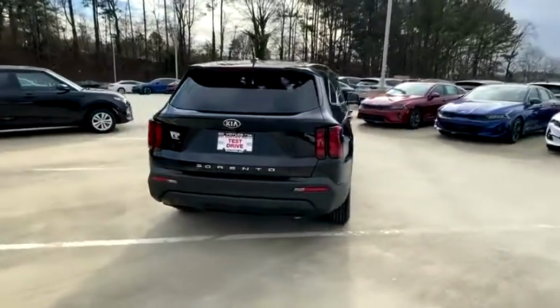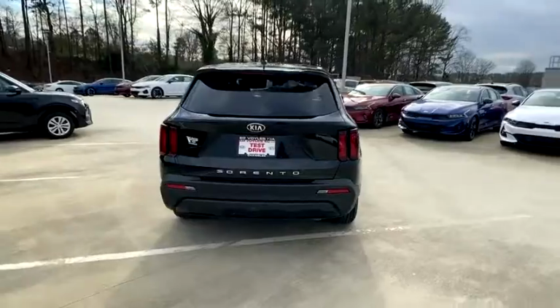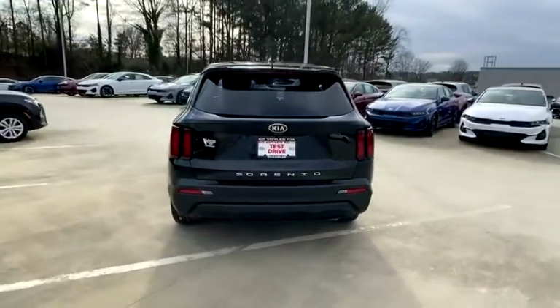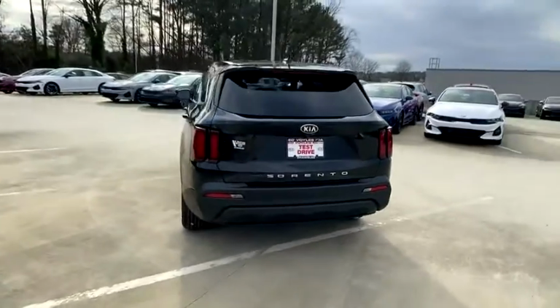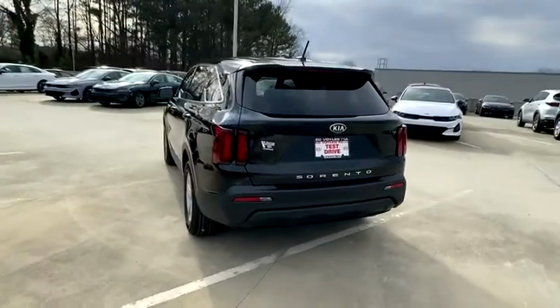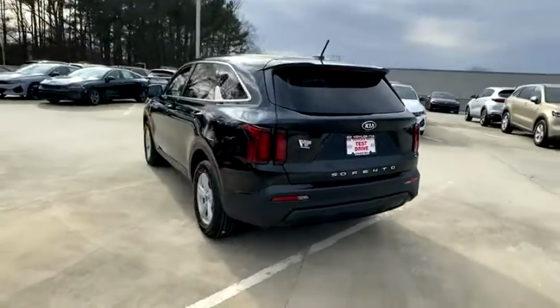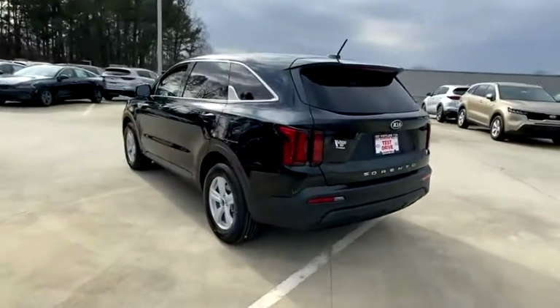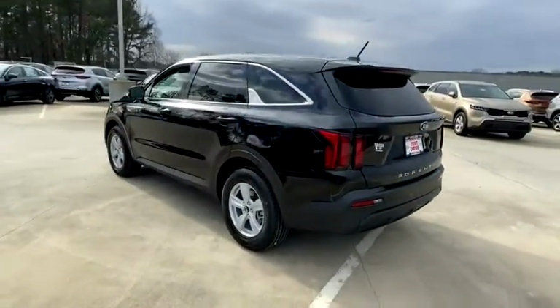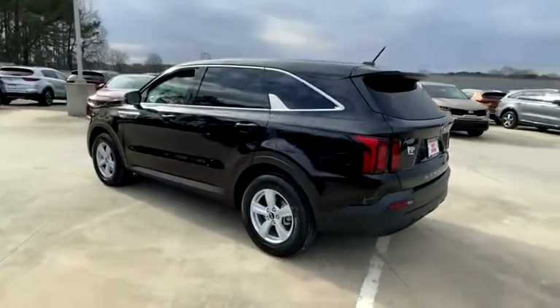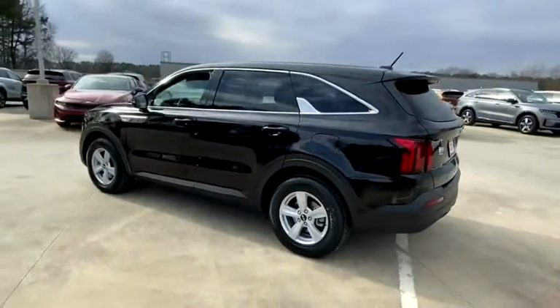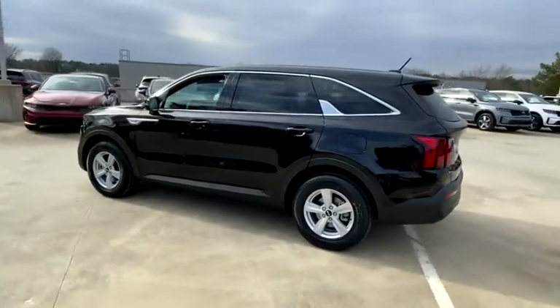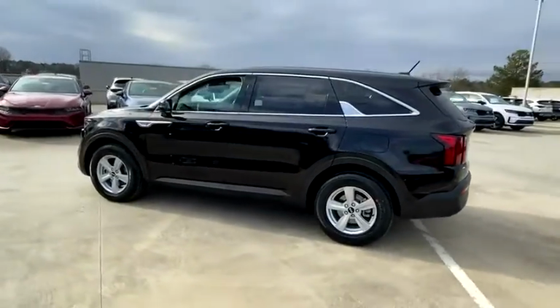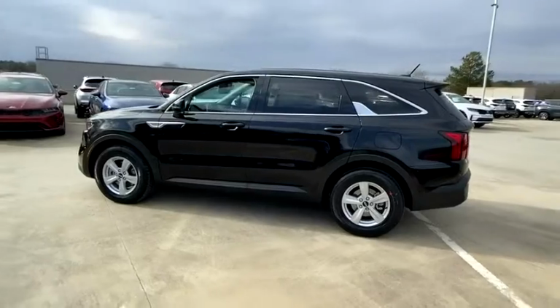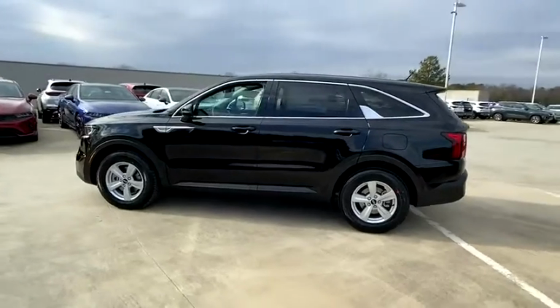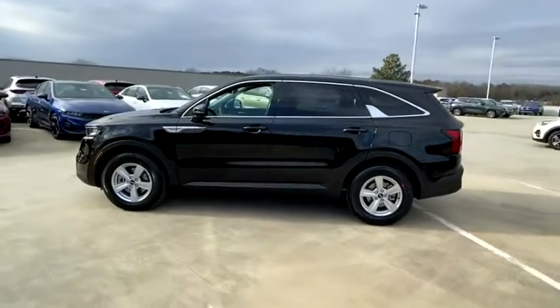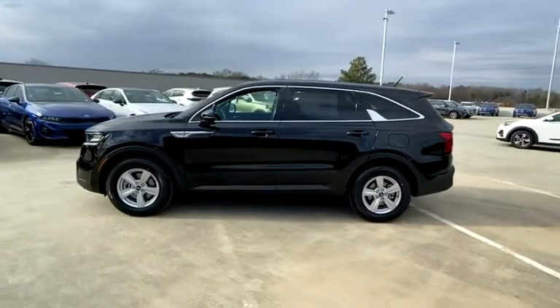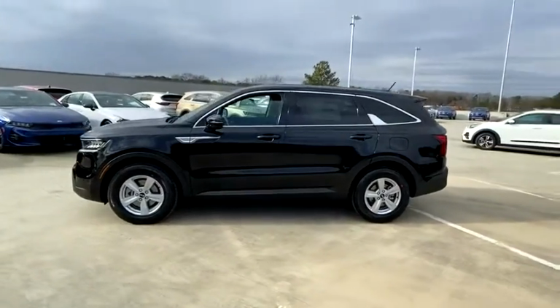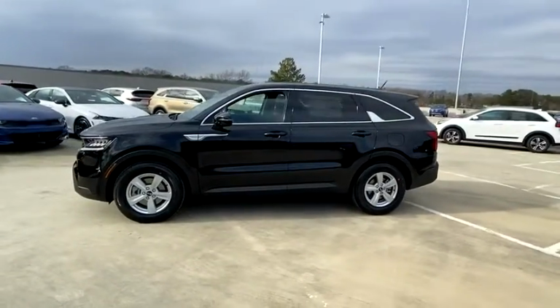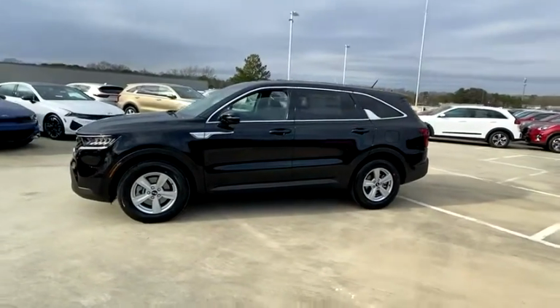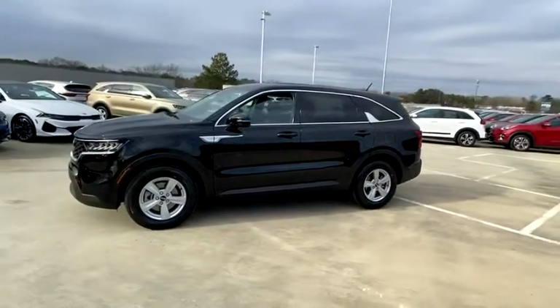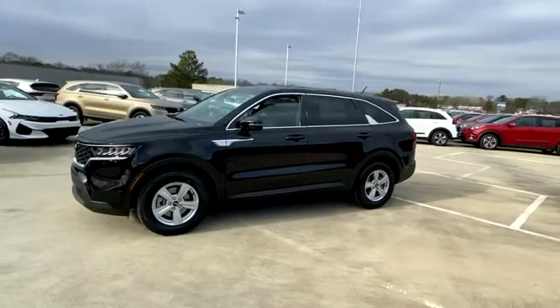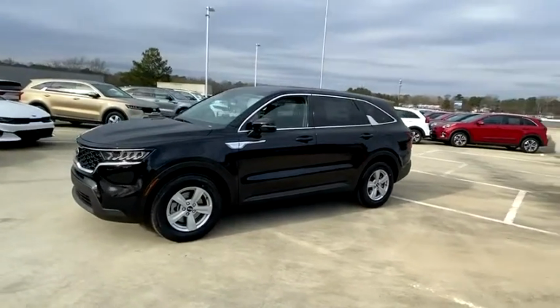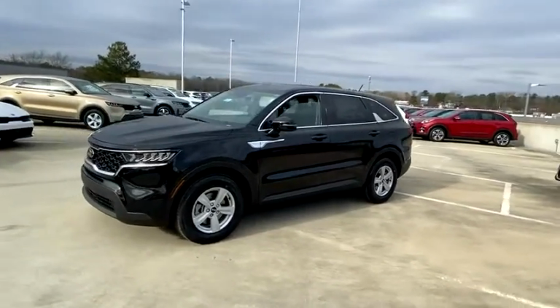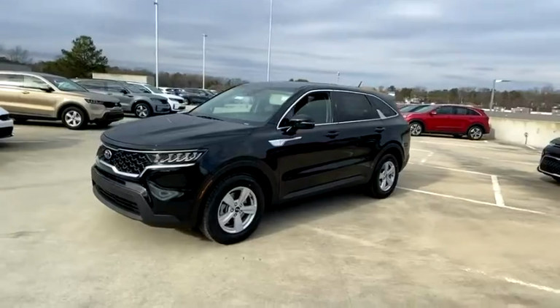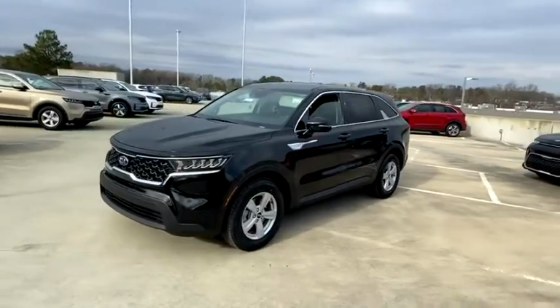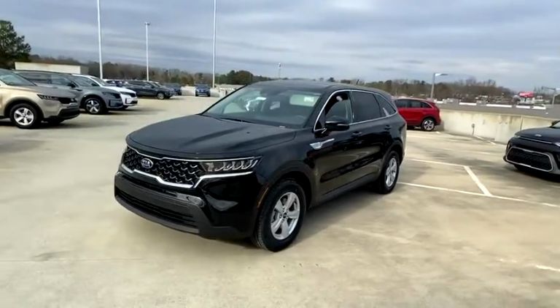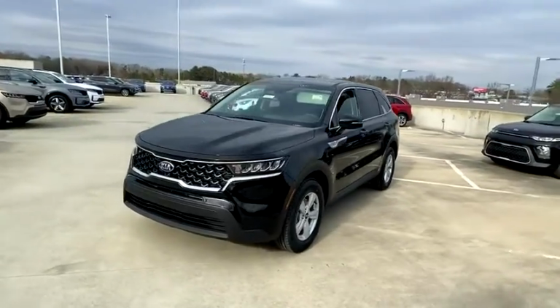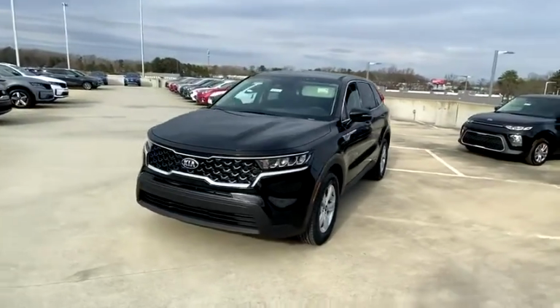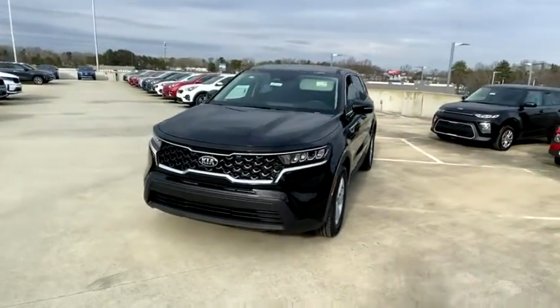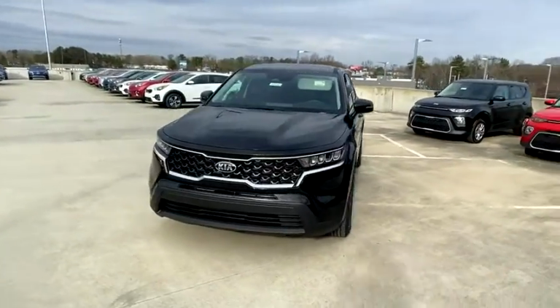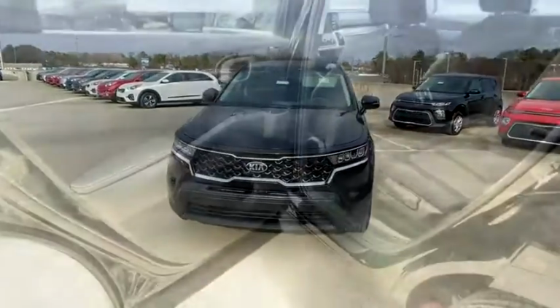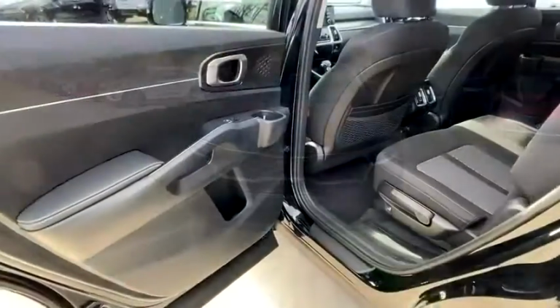Here are some of this vehicle's great options: backup camera, front wheel drive, trip computer, fog lights, day and night rear view mirror, outside temperature gauge, cloth seat trim, body color door handles, tinted glass, and a four piece floor mat set.